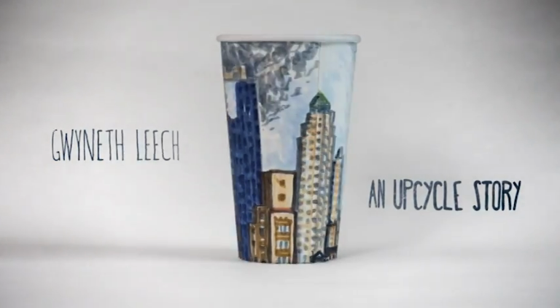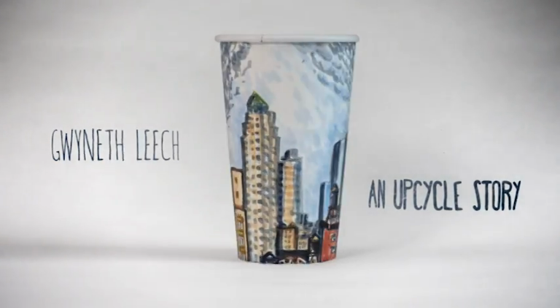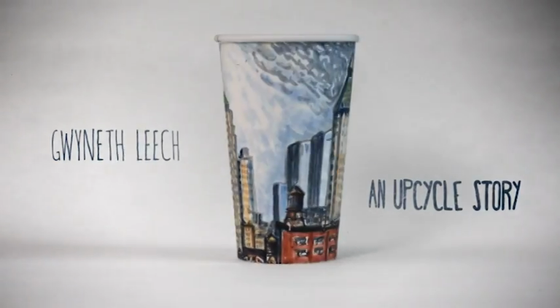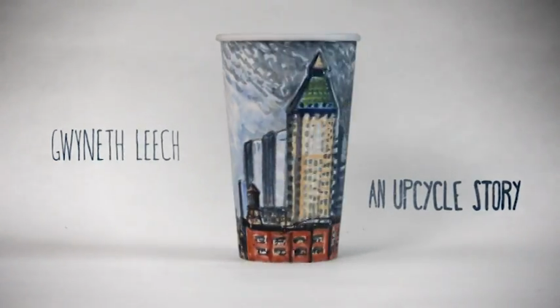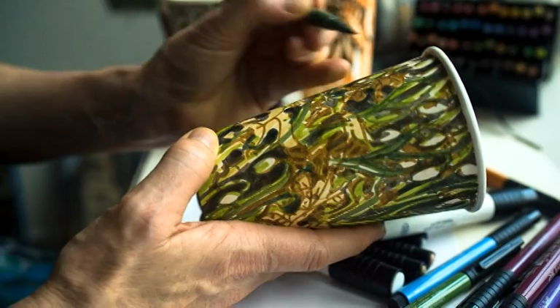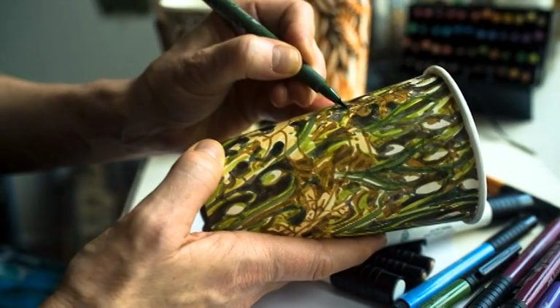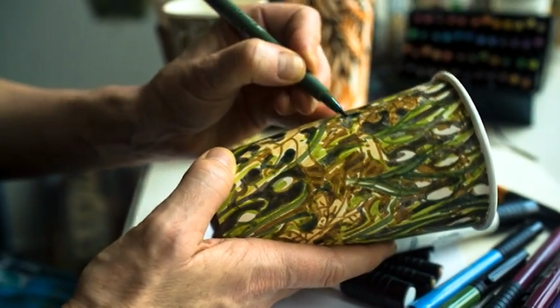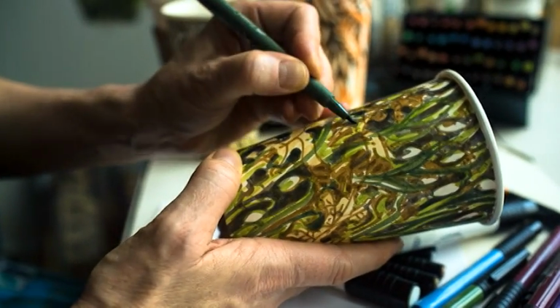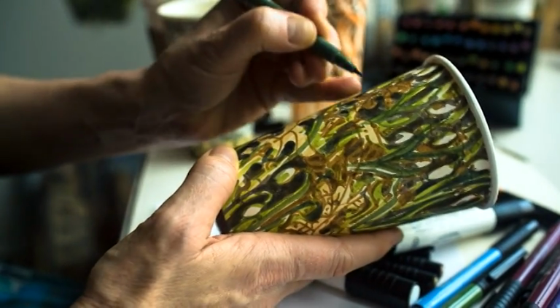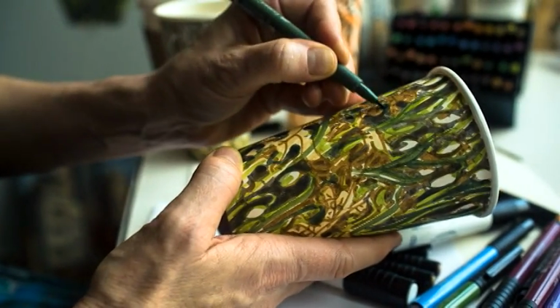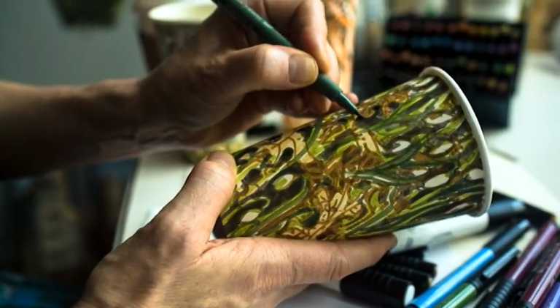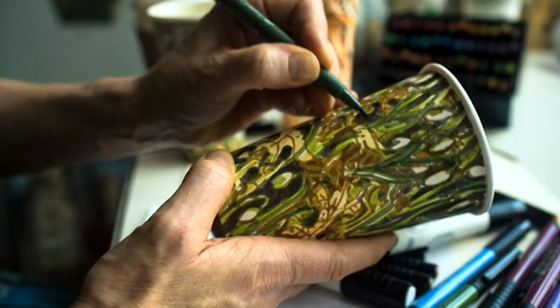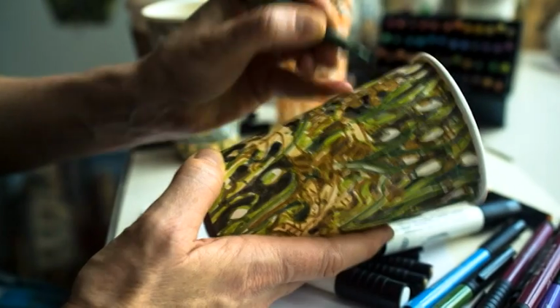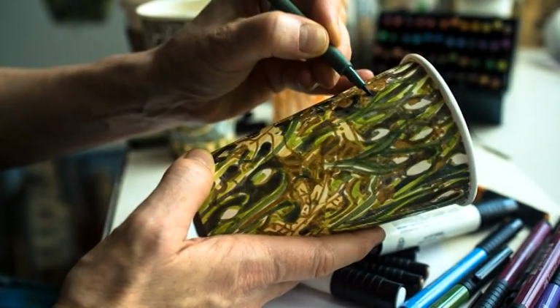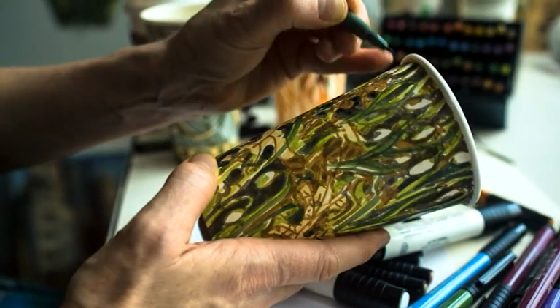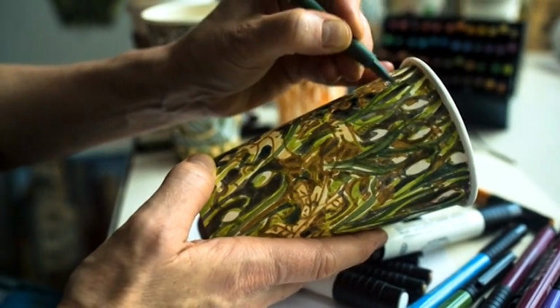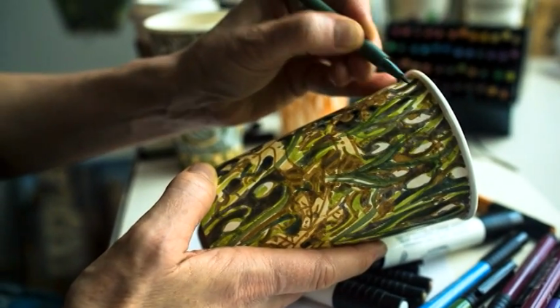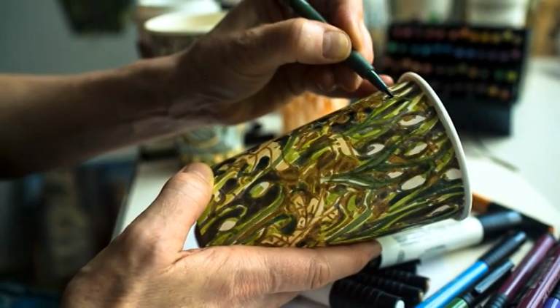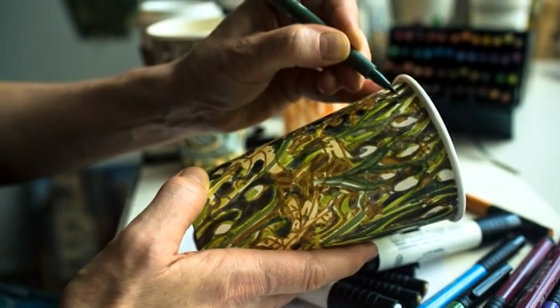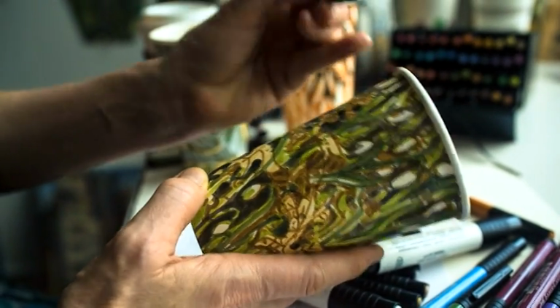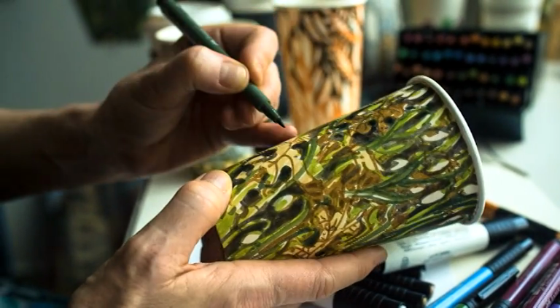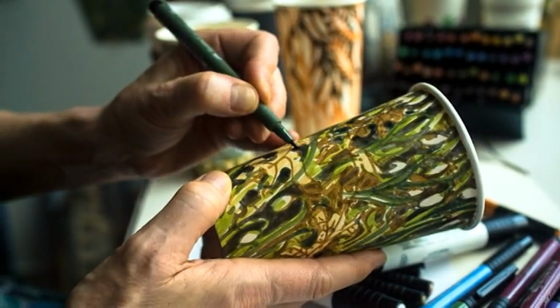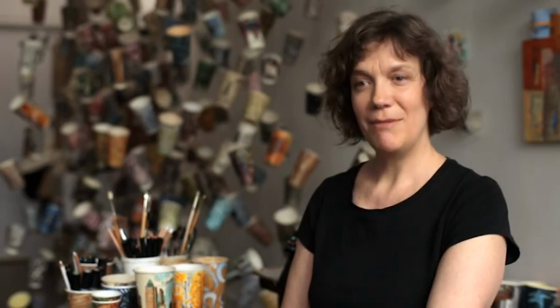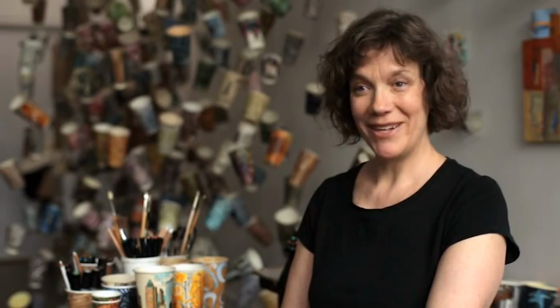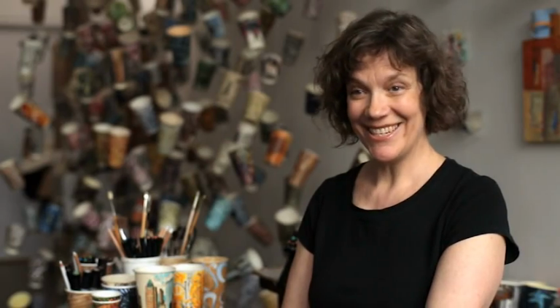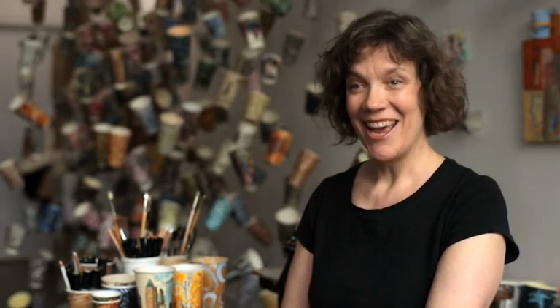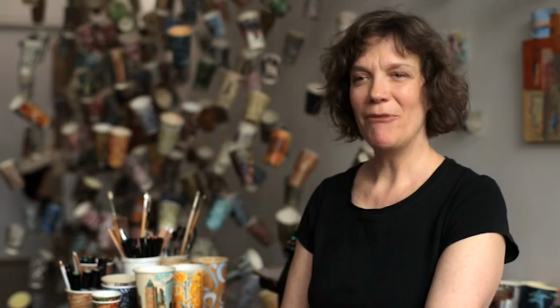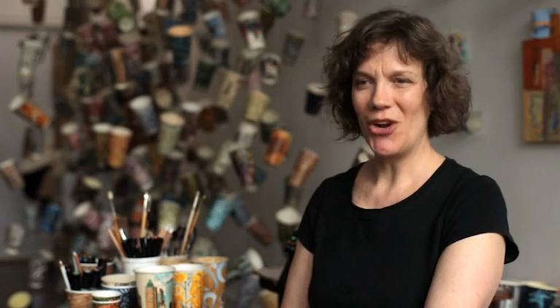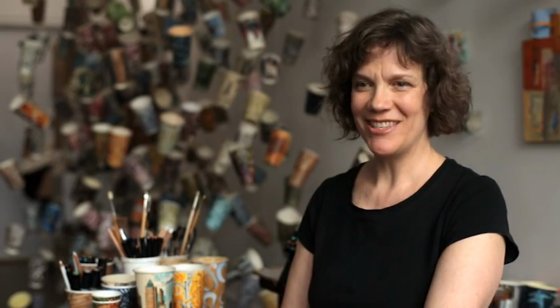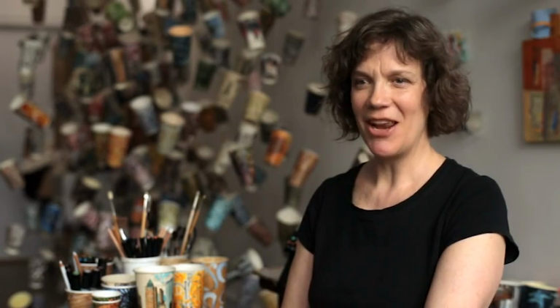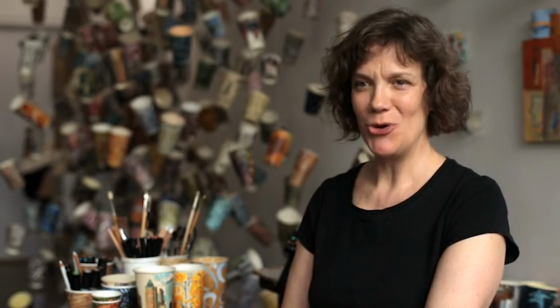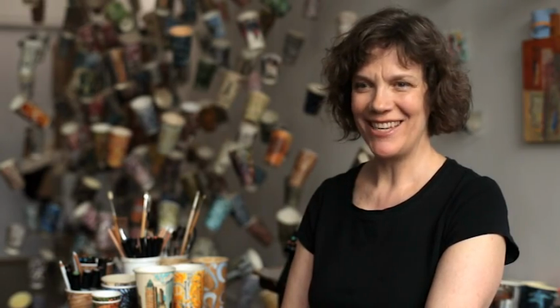My whole cup artwork adventure has to fall under the category of who knew. My name is Gwyneth Leach. I'm a visual artist and I live in New York City.